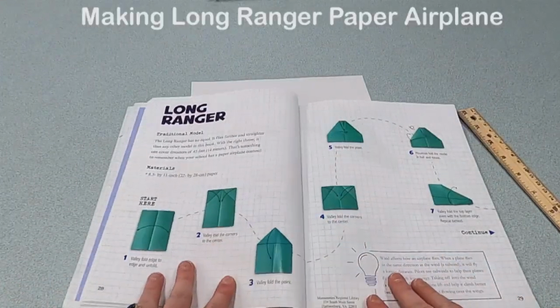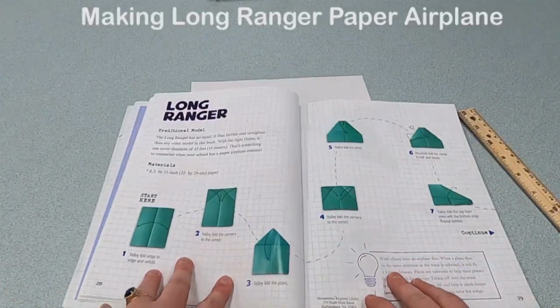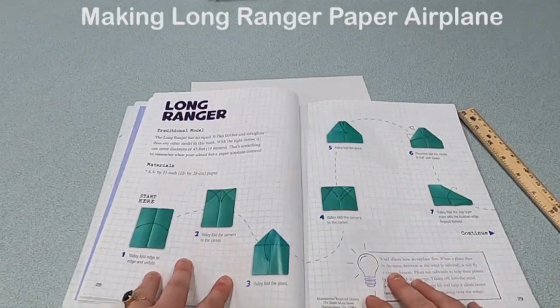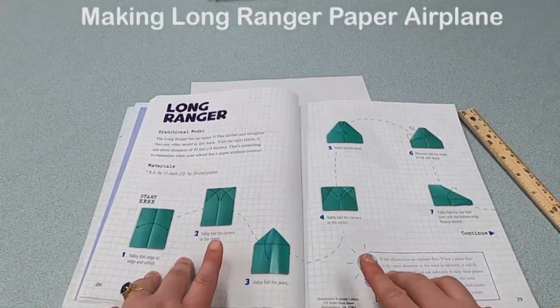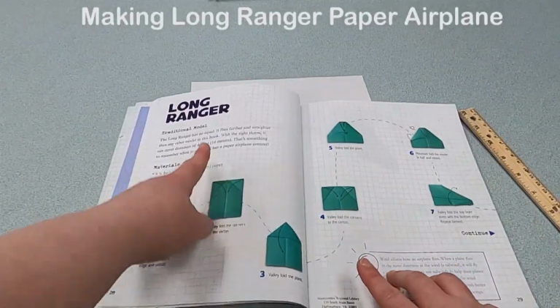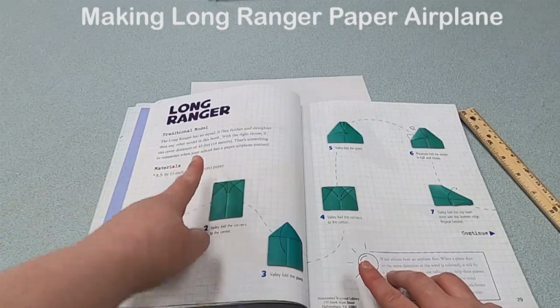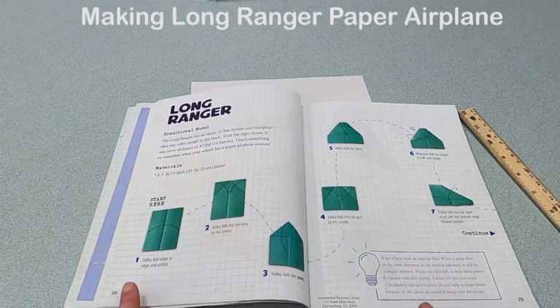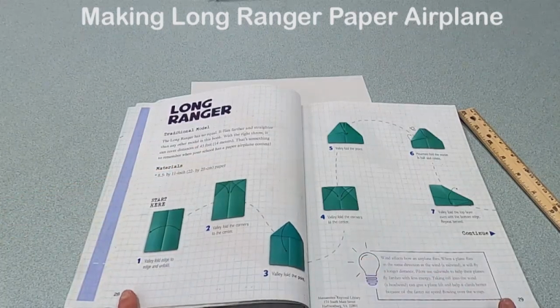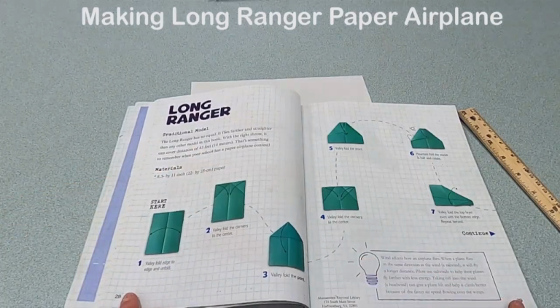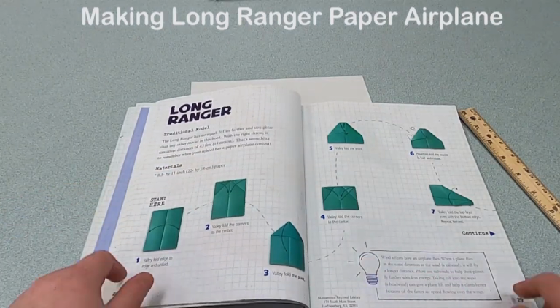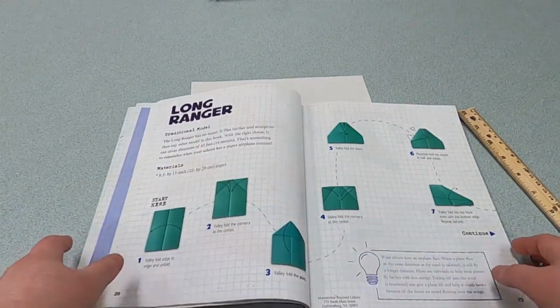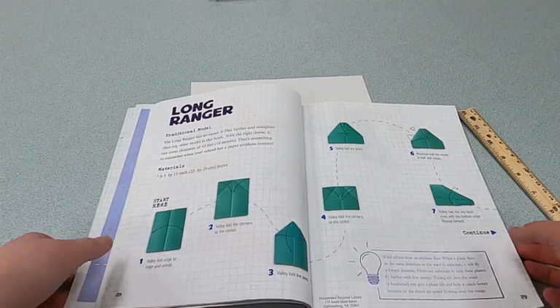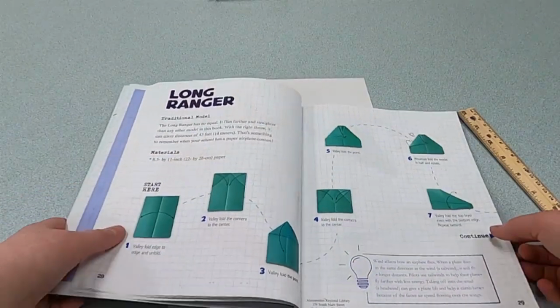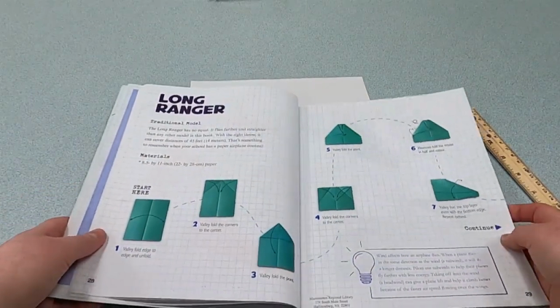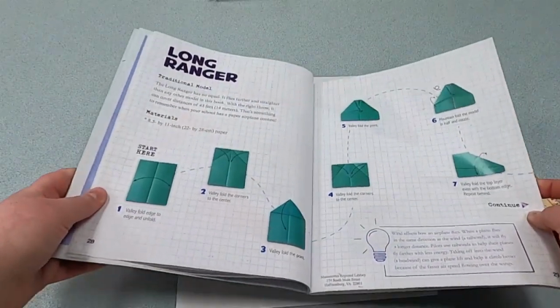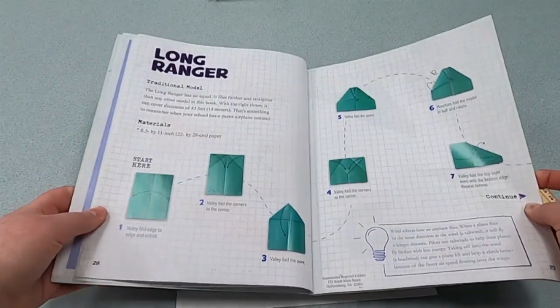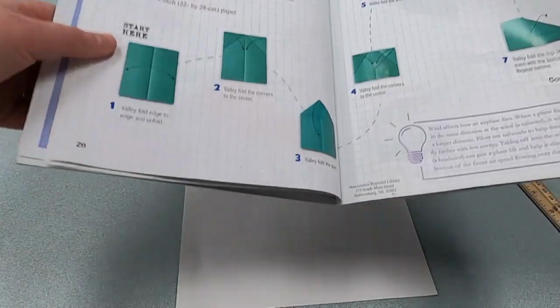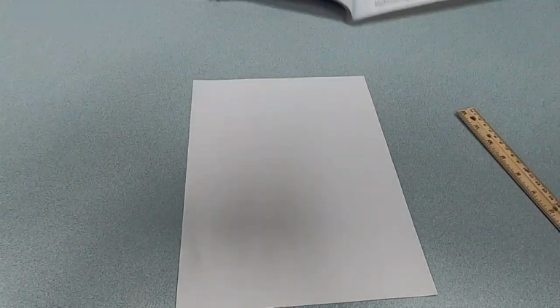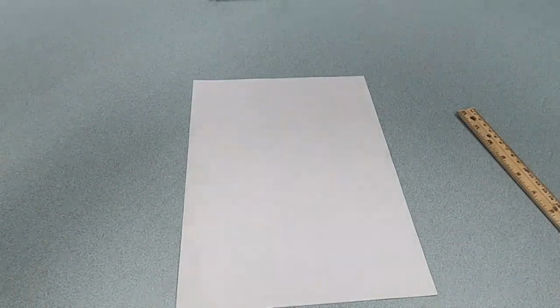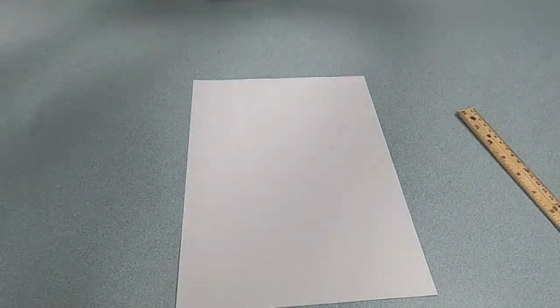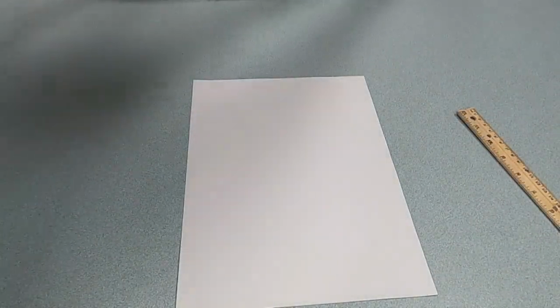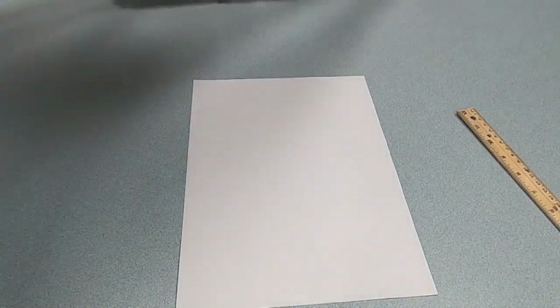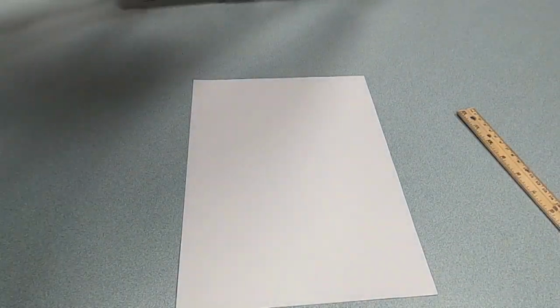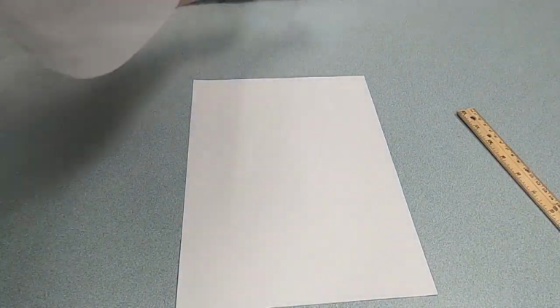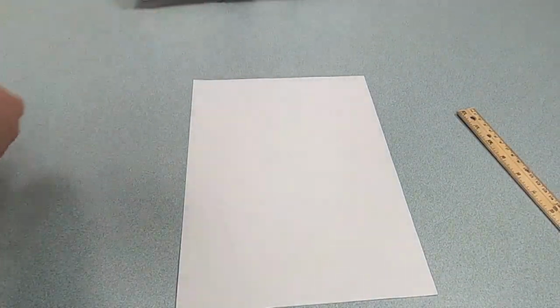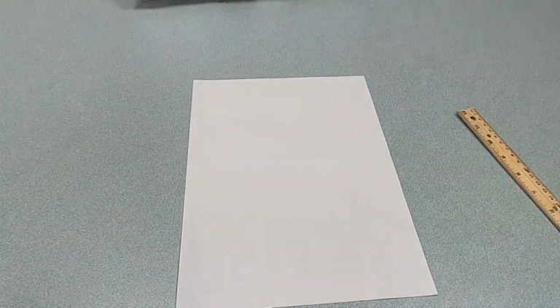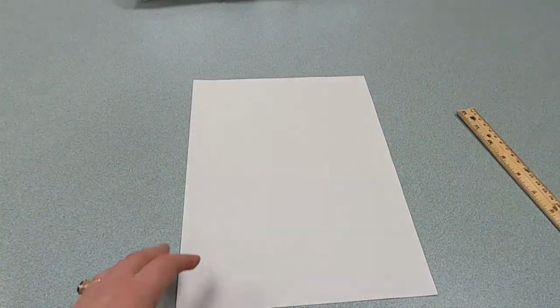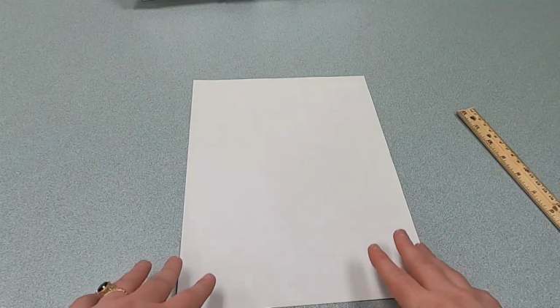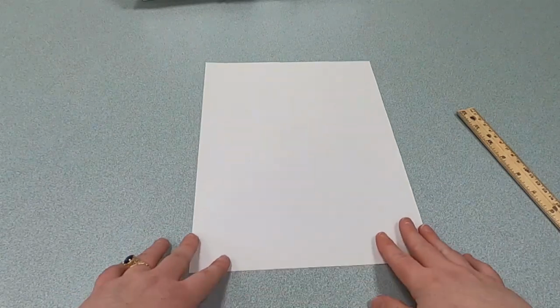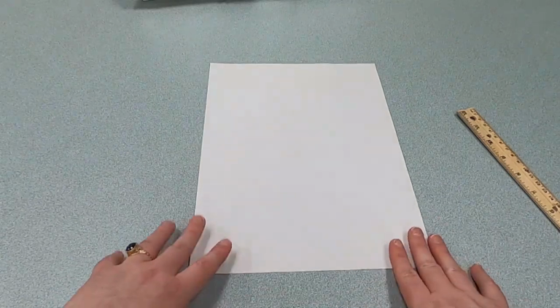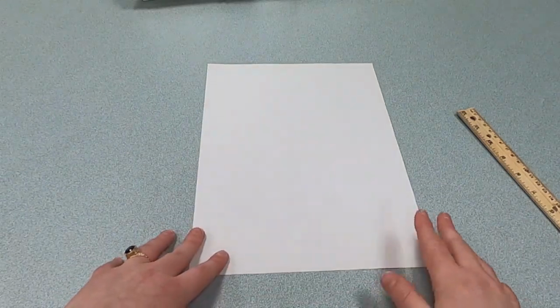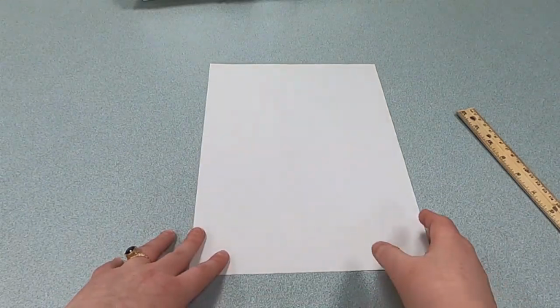The next airplane model we're going to do is the Long Ranger, which is on pages 28 and 29. This is still a beginner level airplane. I'm going to move this off camera so it's easier for you to see how I'm folding it.